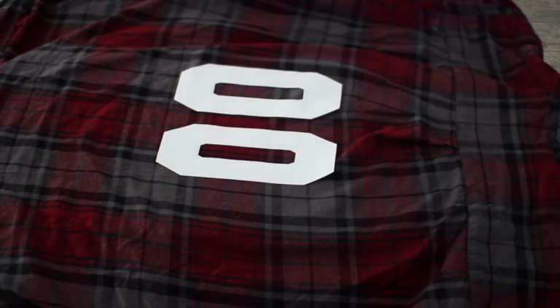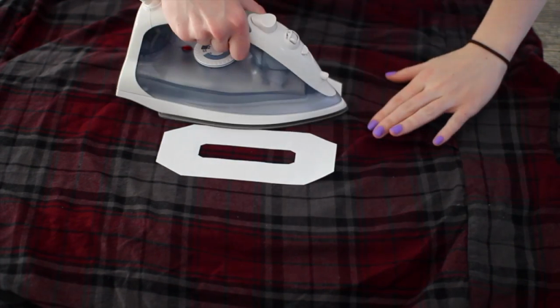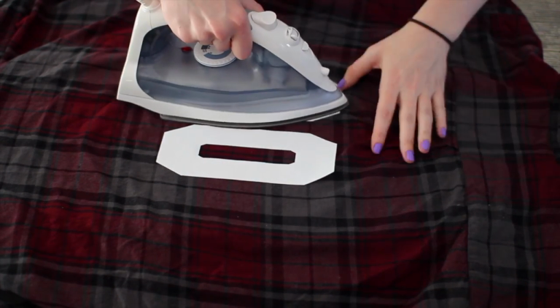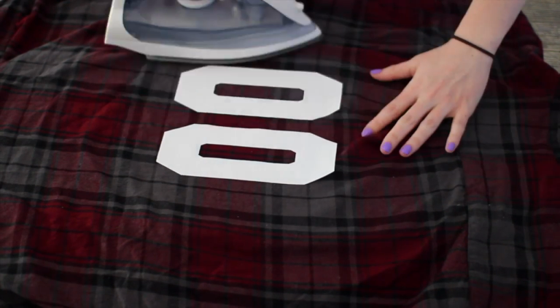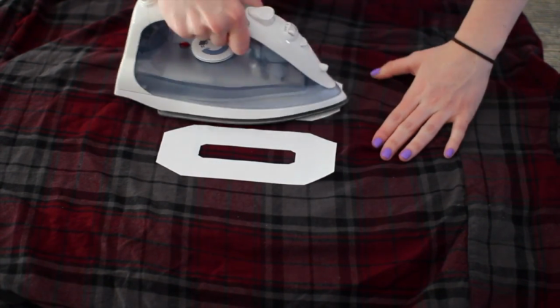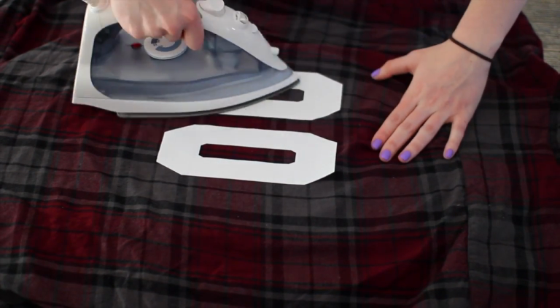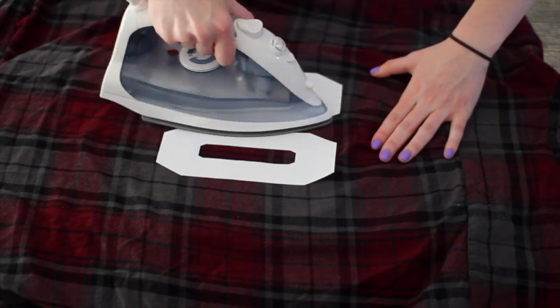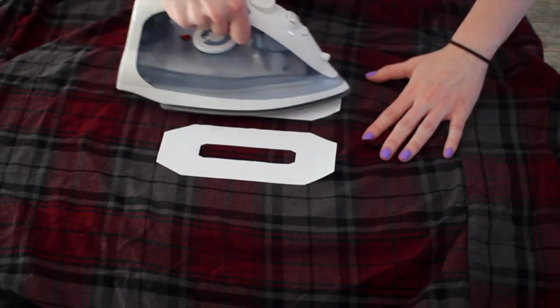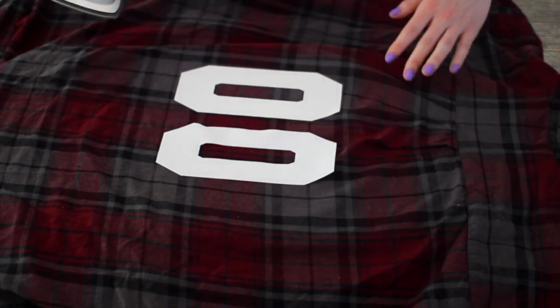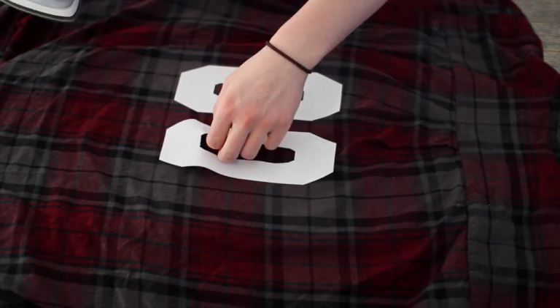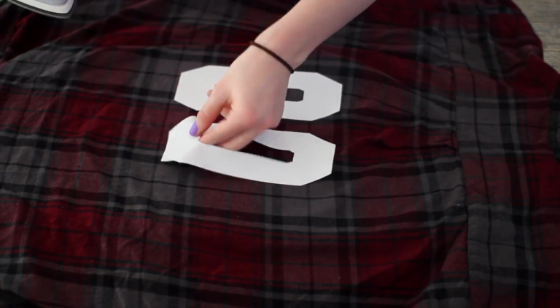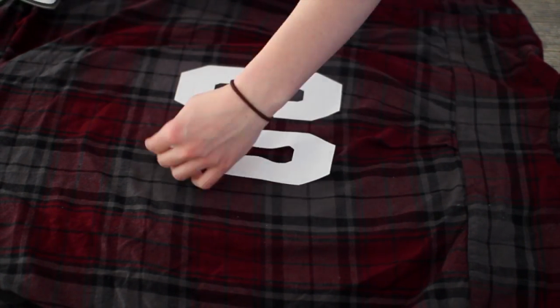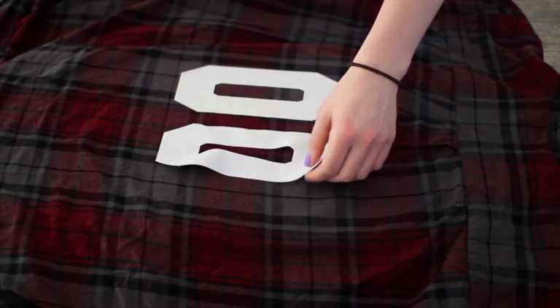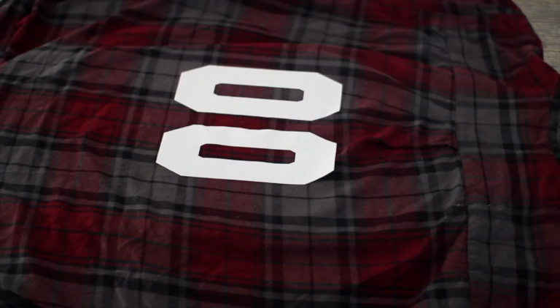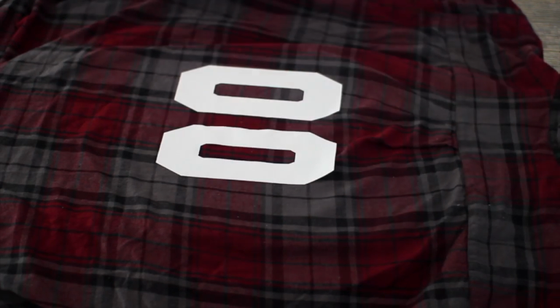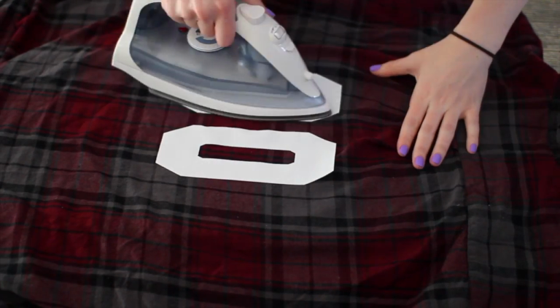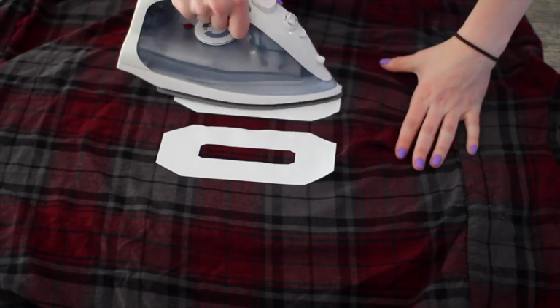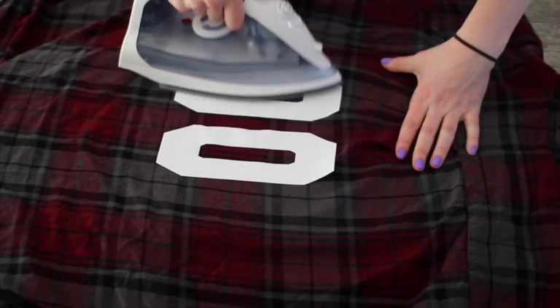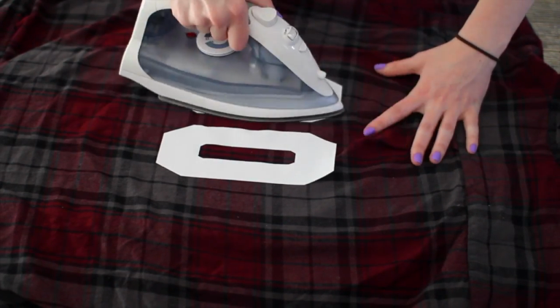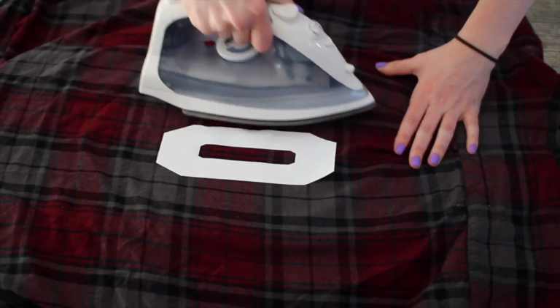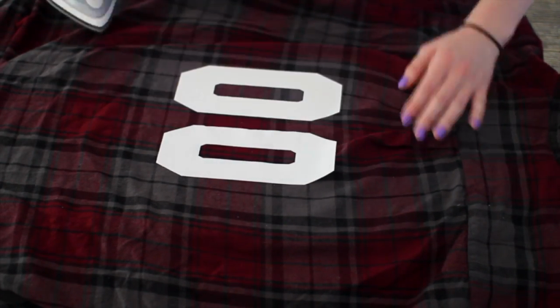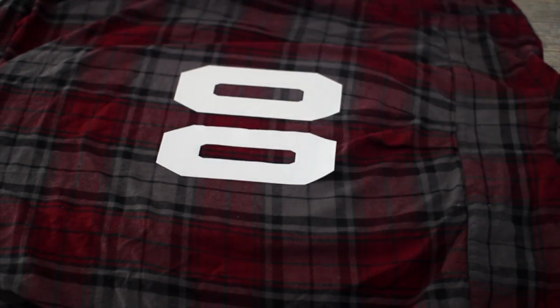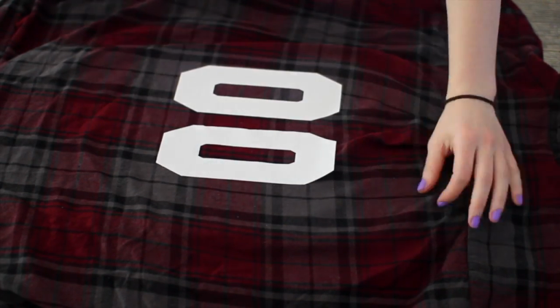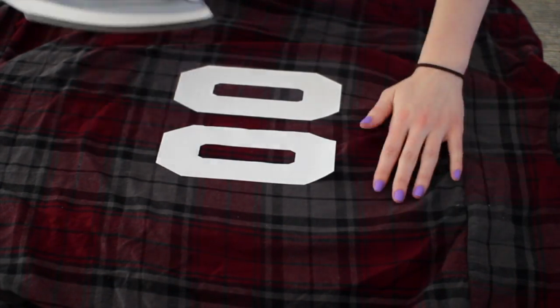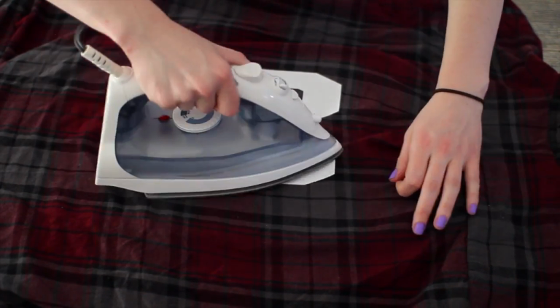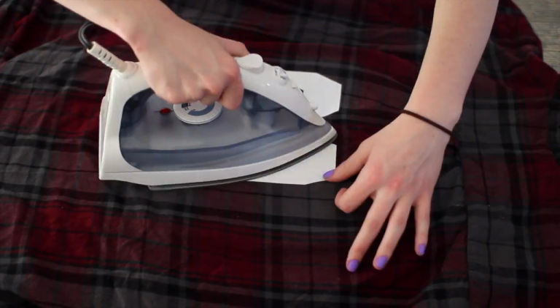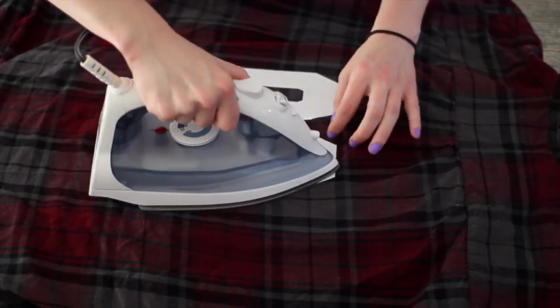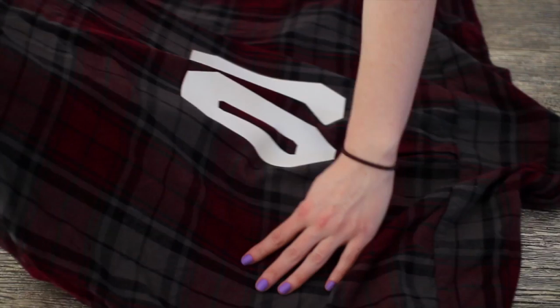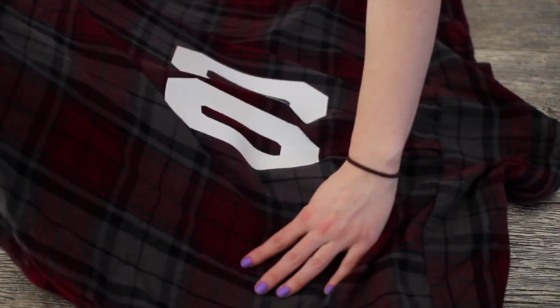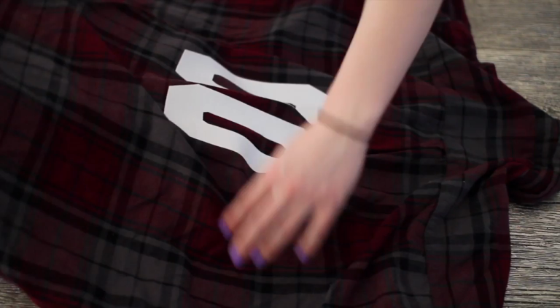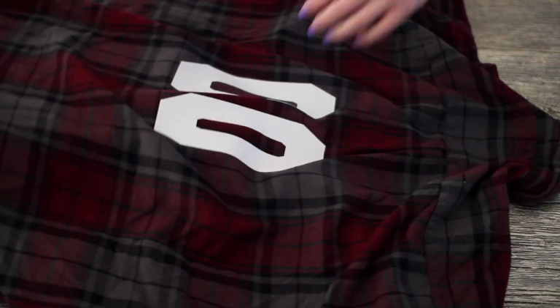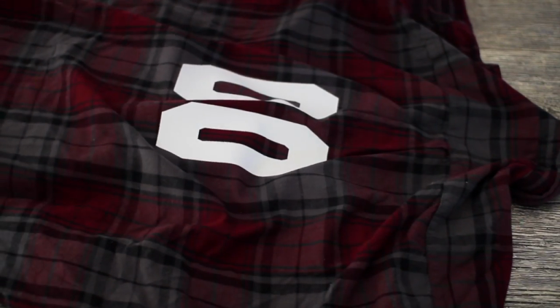The directions said to iron for 10 to 15 seconds, but I did iron a little bit more just to make sure they stayed on. Just don't keep the iron on the actual number too long.